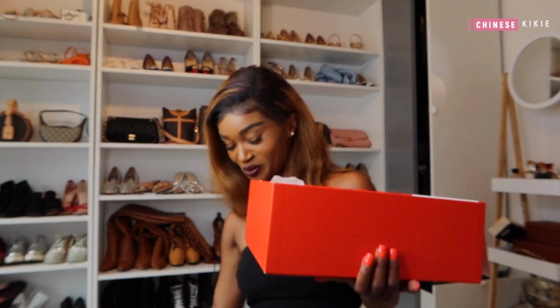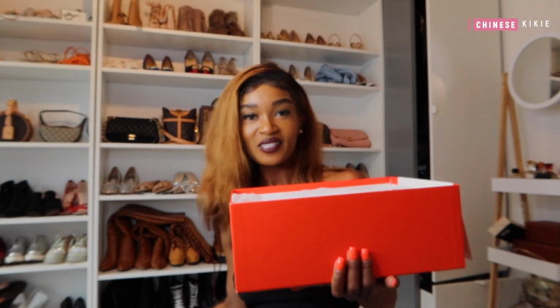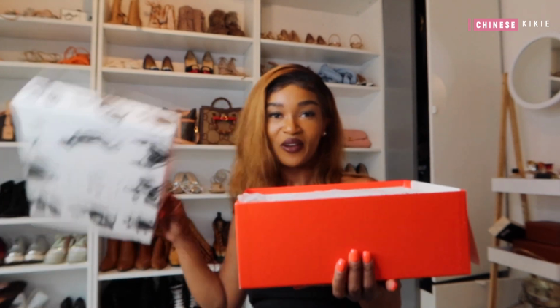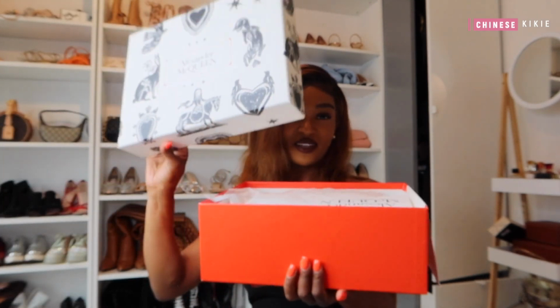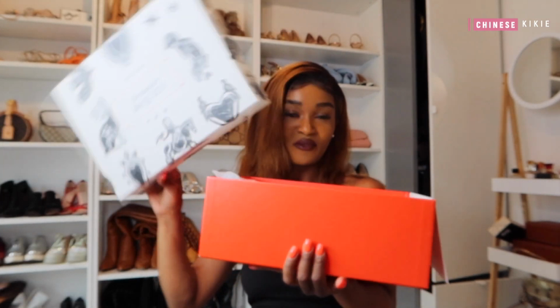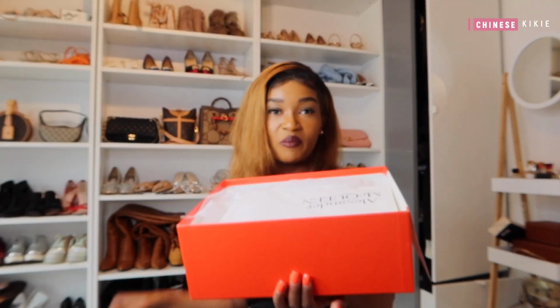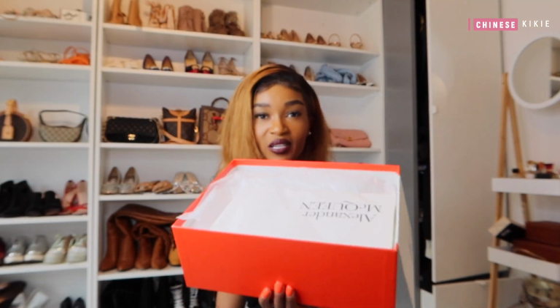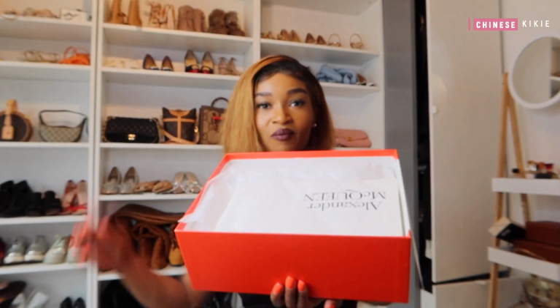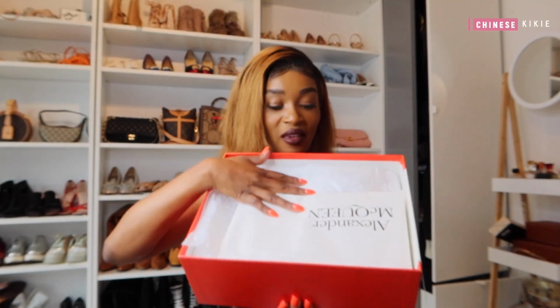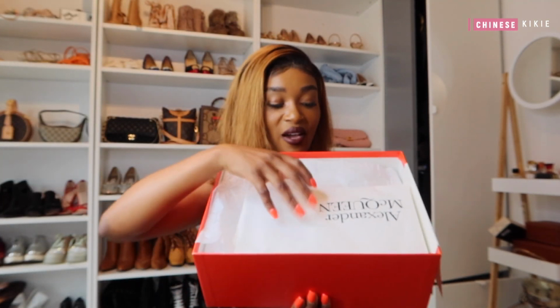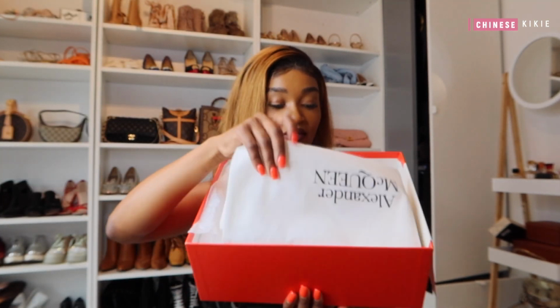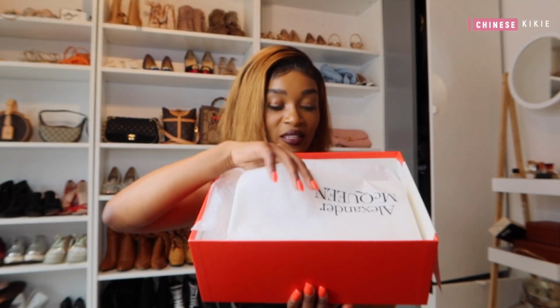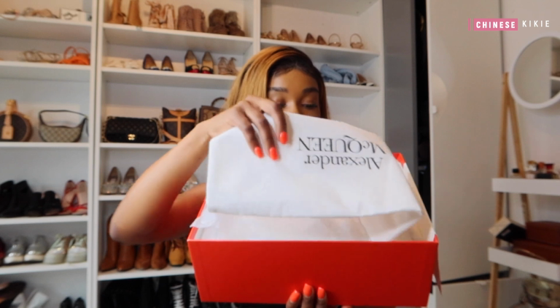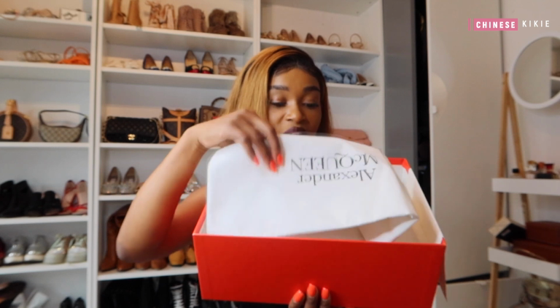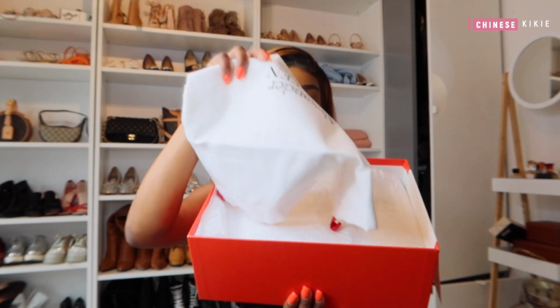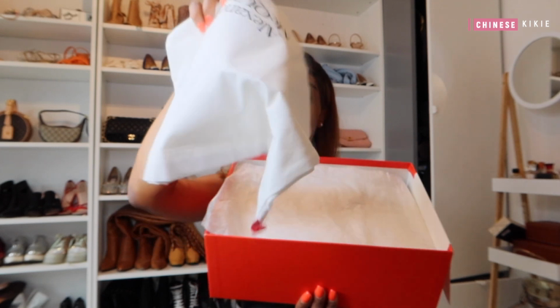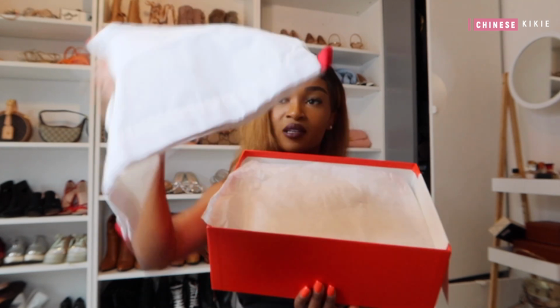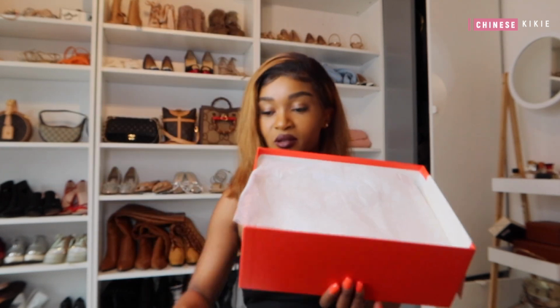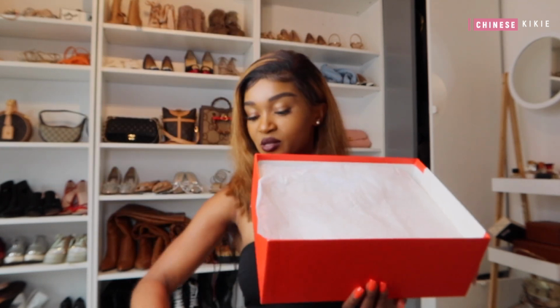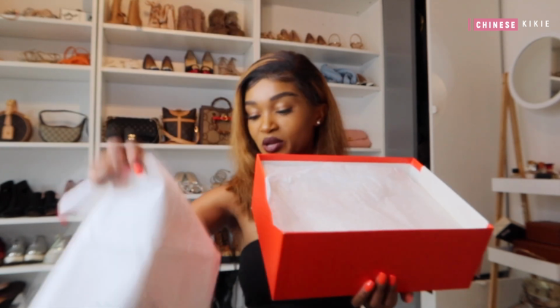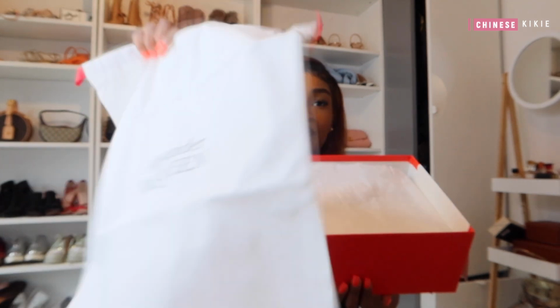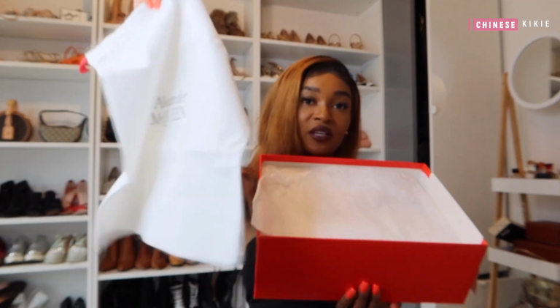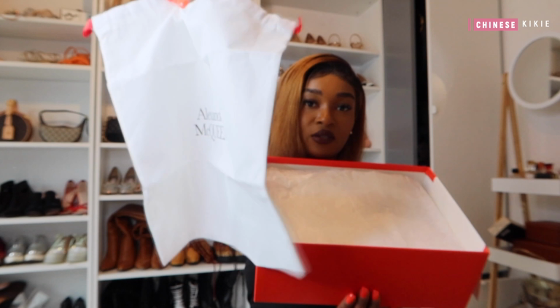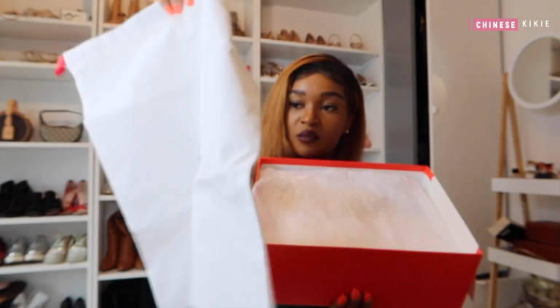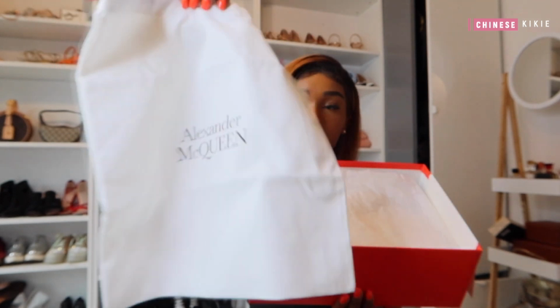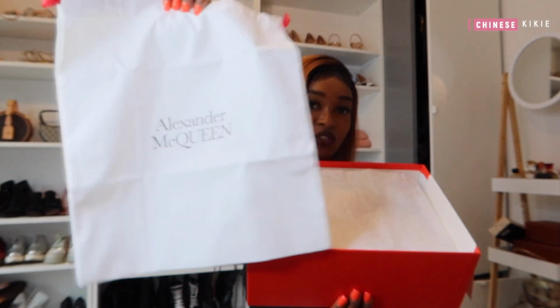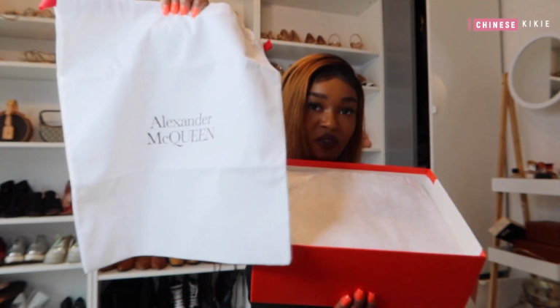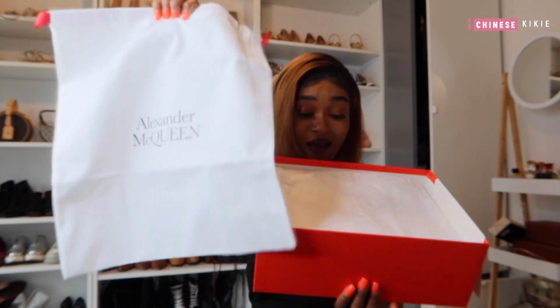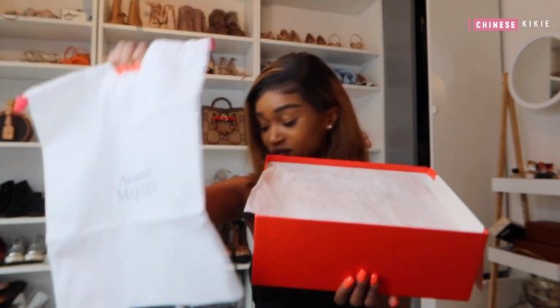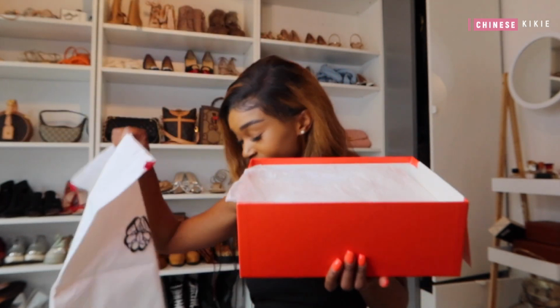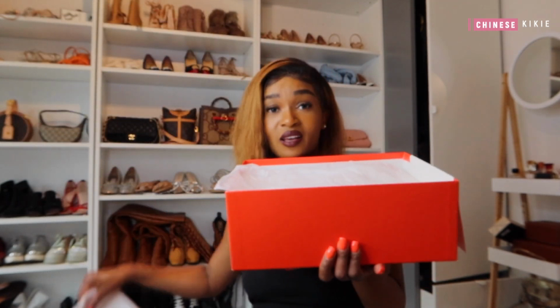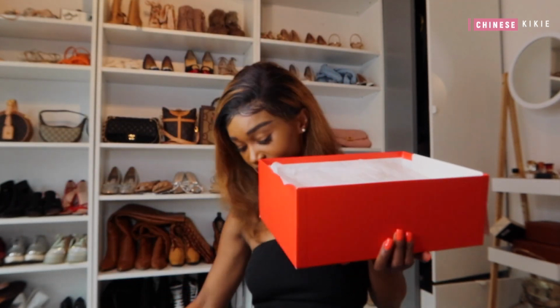There's always a first time for everything. I remove the box — here we have the dust bag, a really really huge dust bag. I love it!